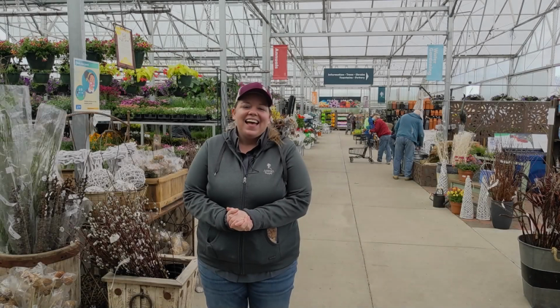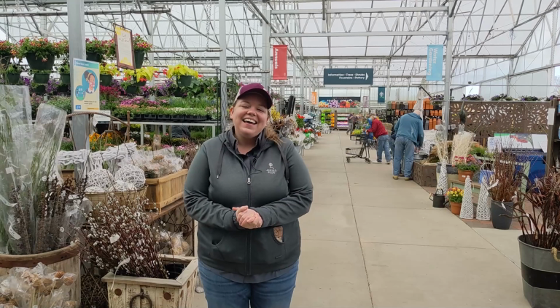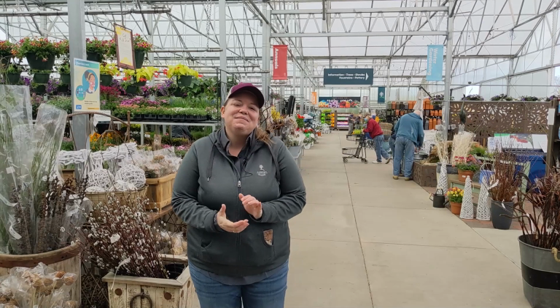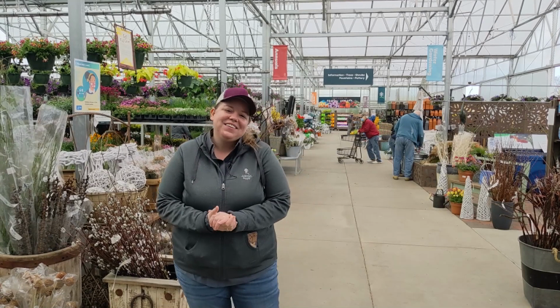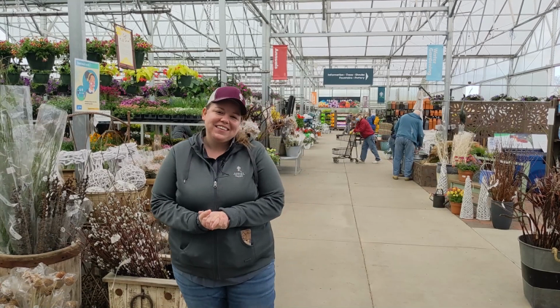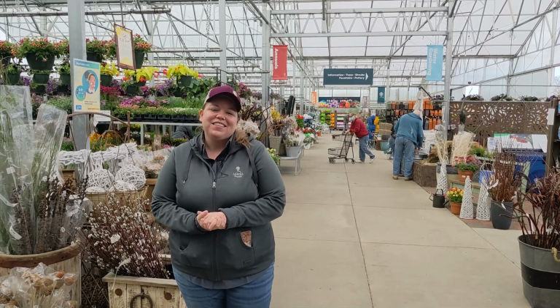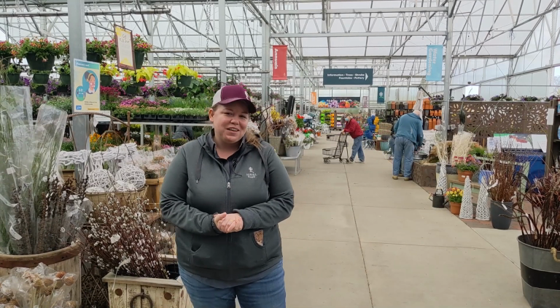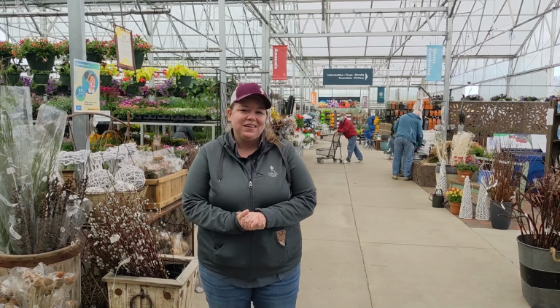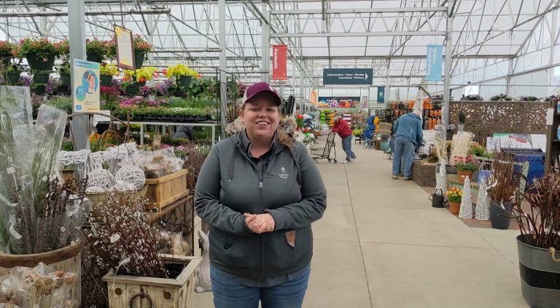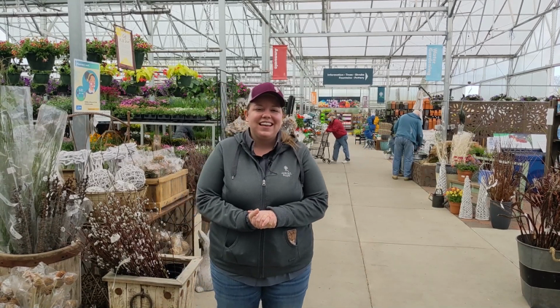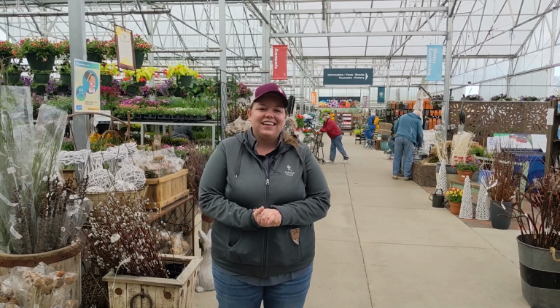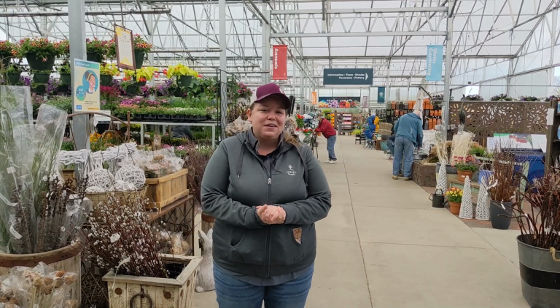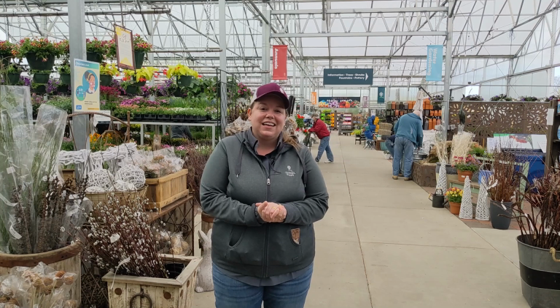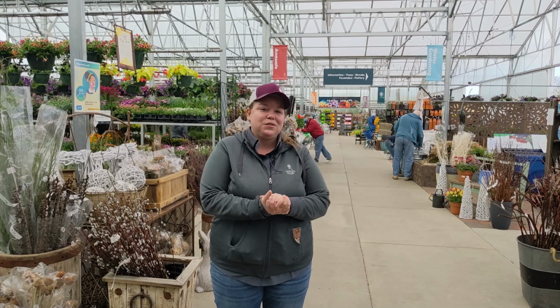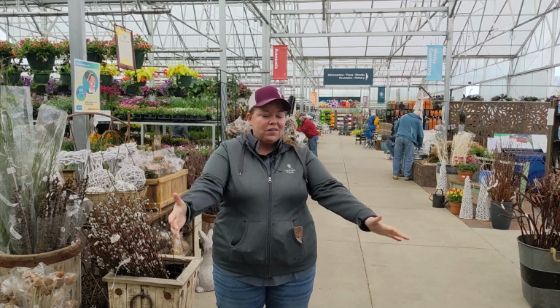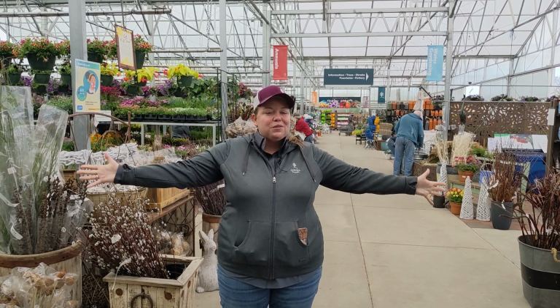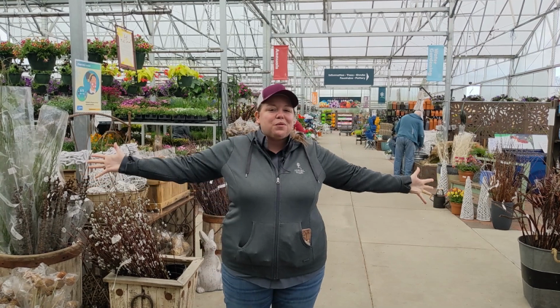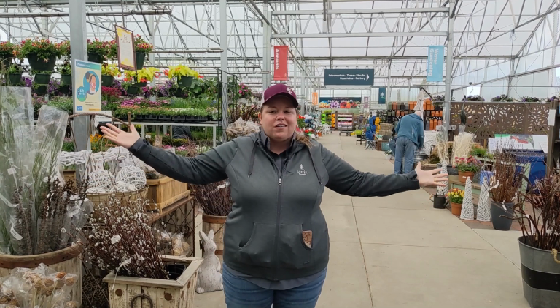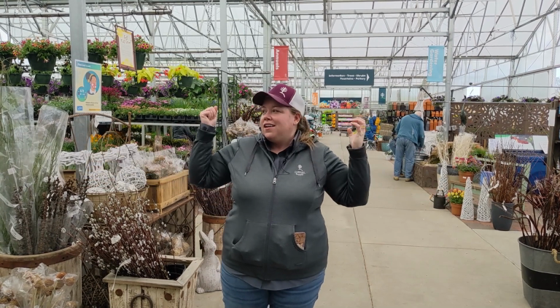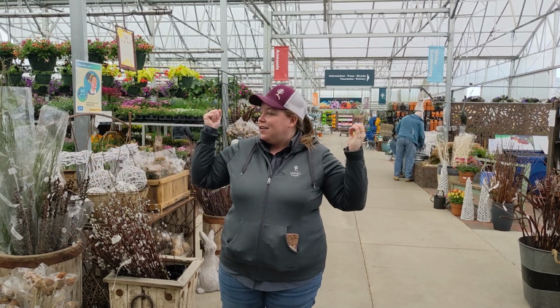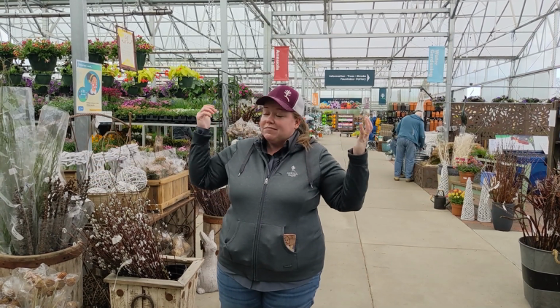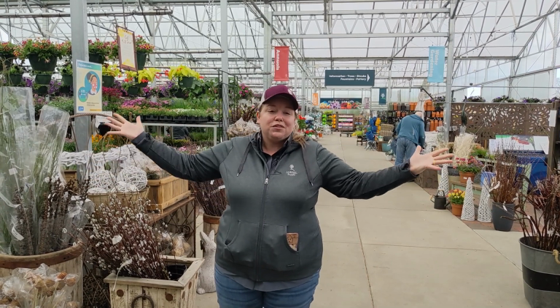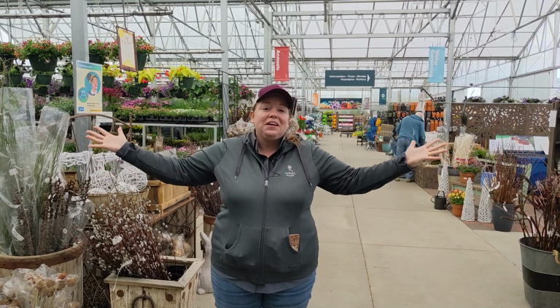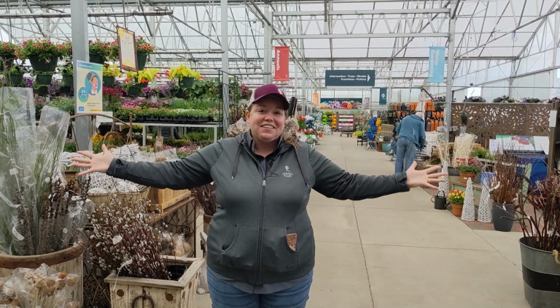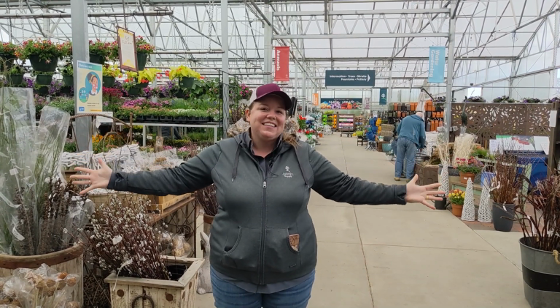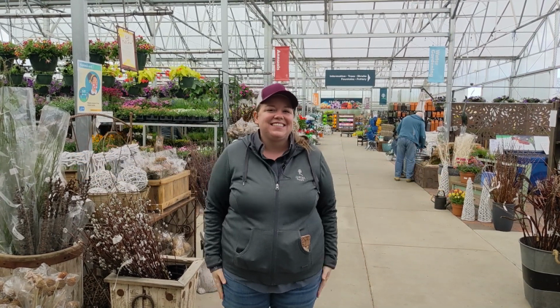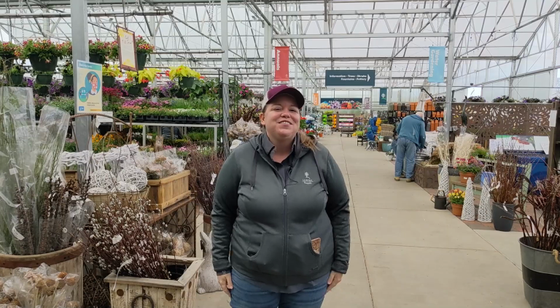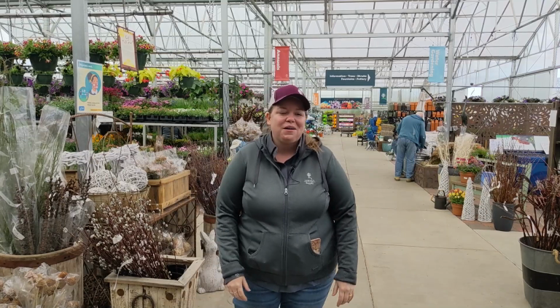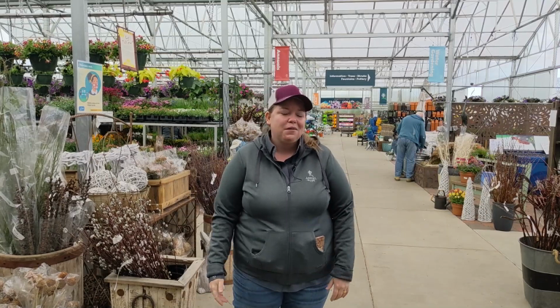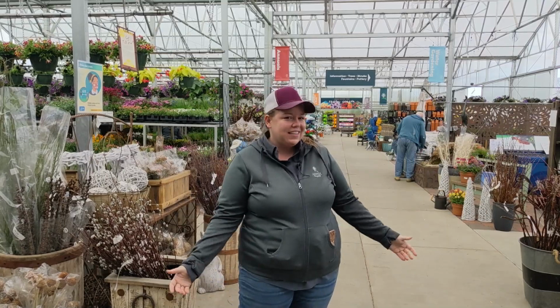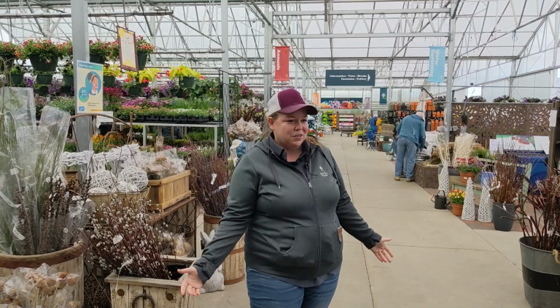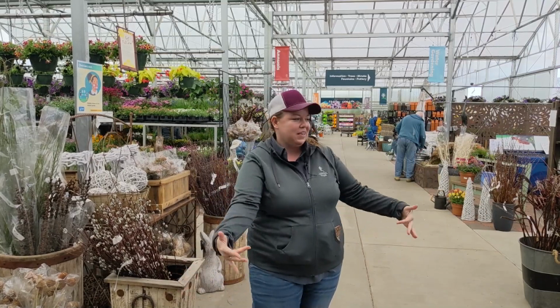Hi, I'm Kate Green with Lurvey Home and Garden and I am excited to welcome you to spring at Lurvey's. So come and take a look with me.